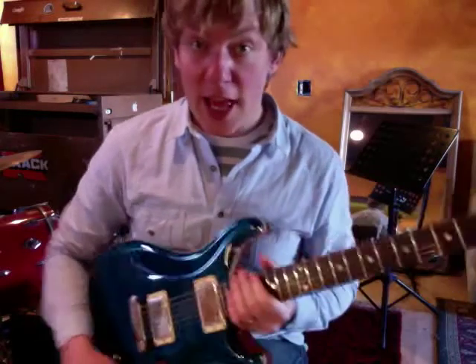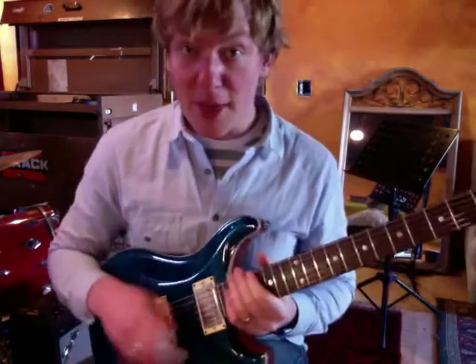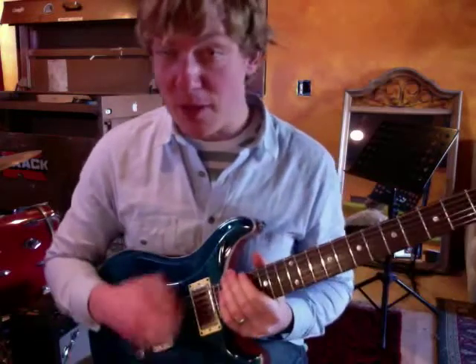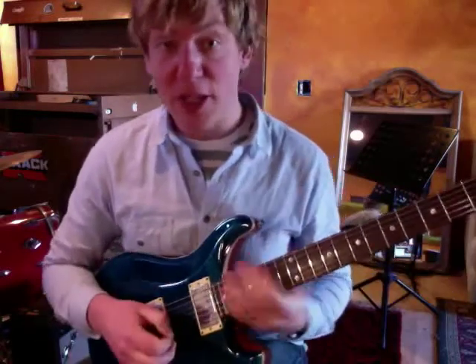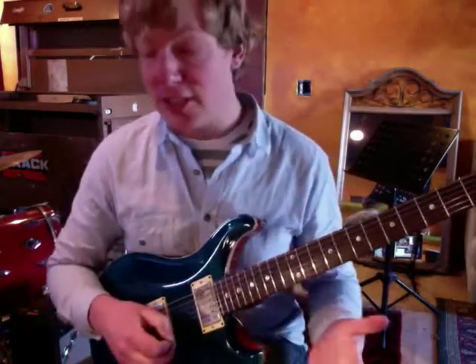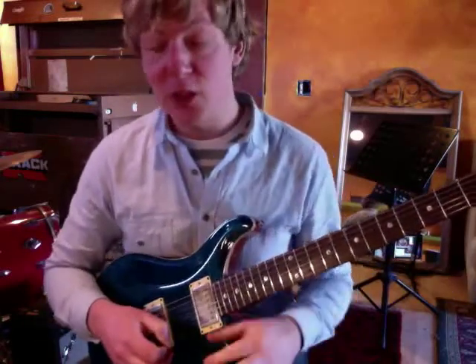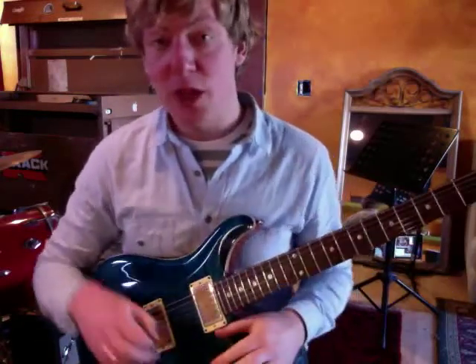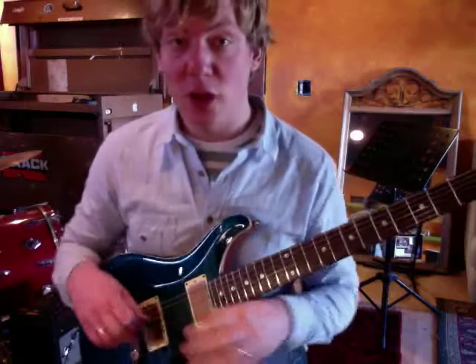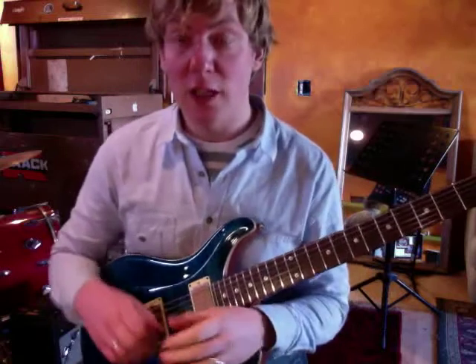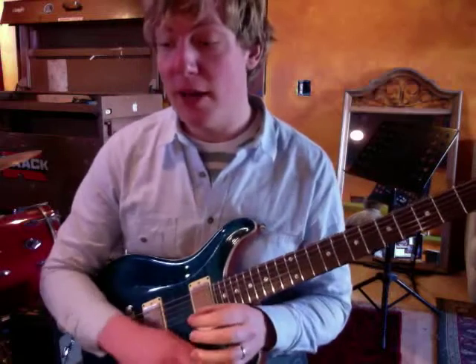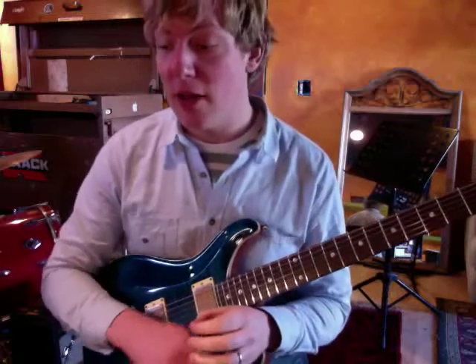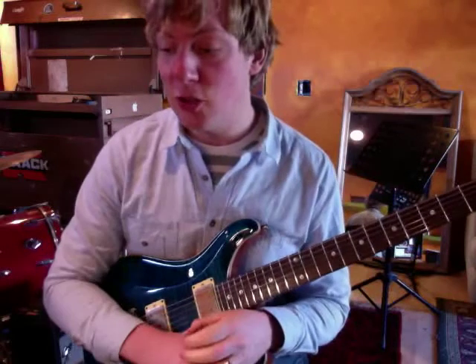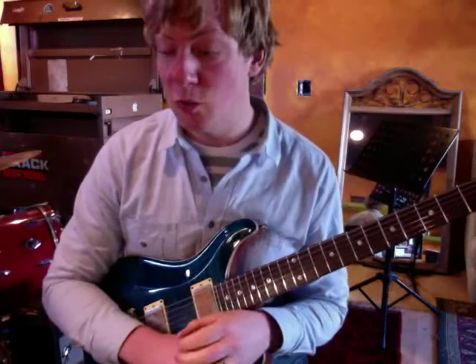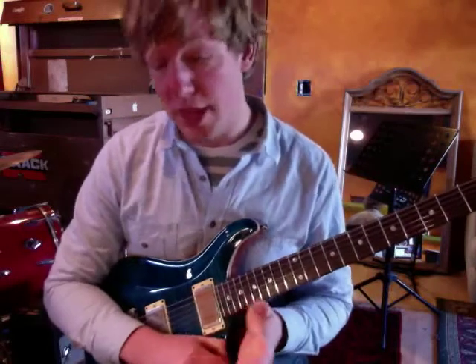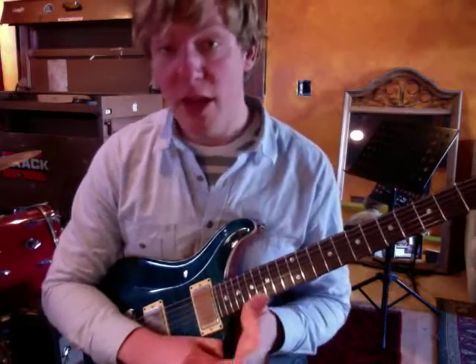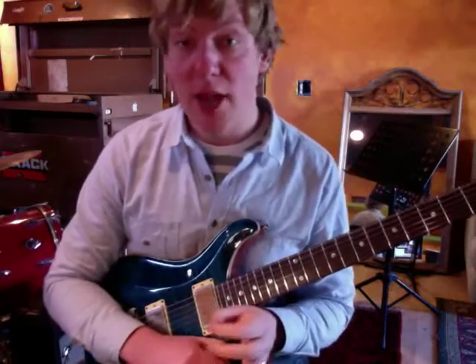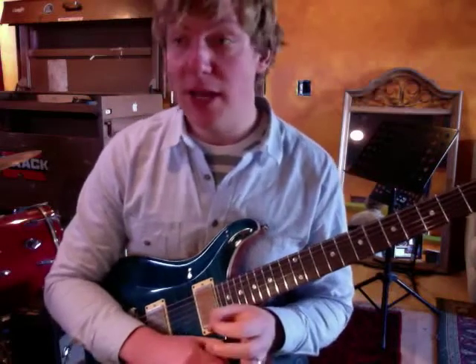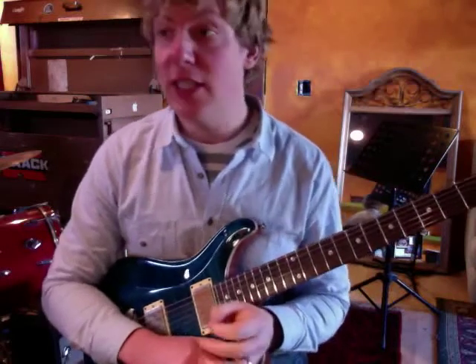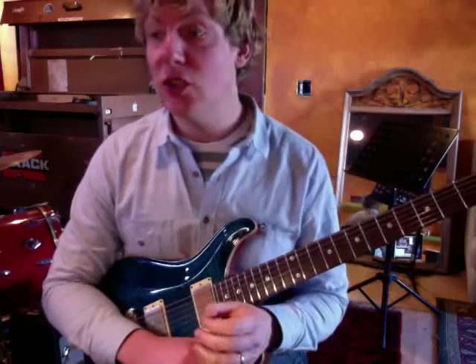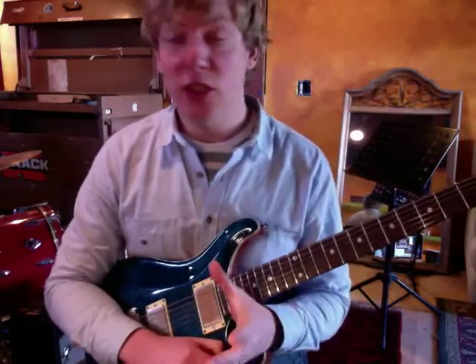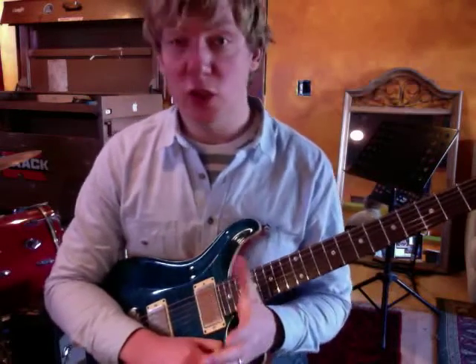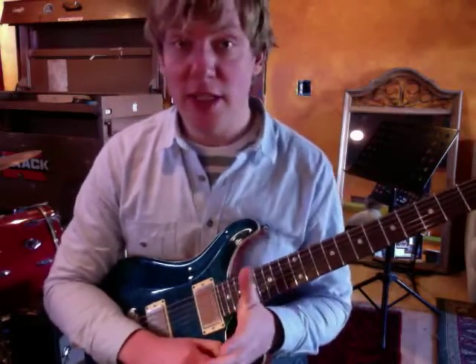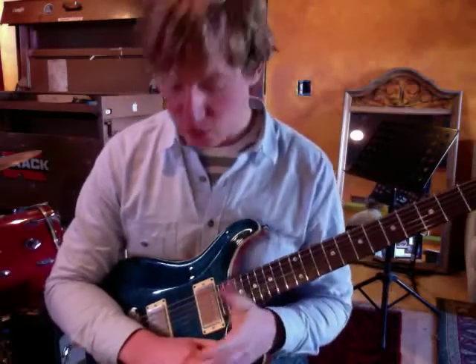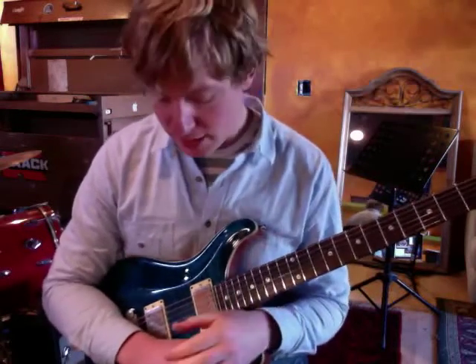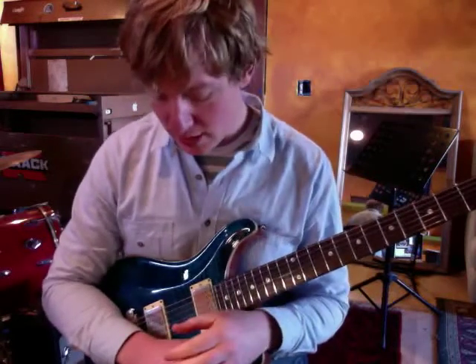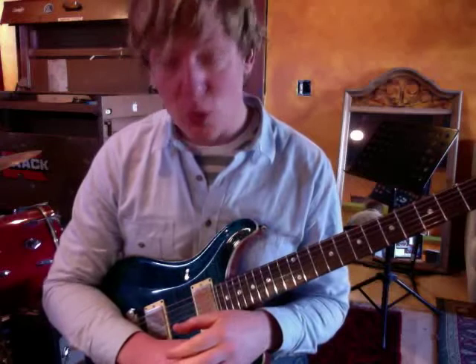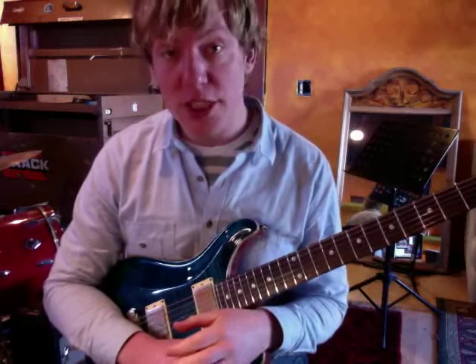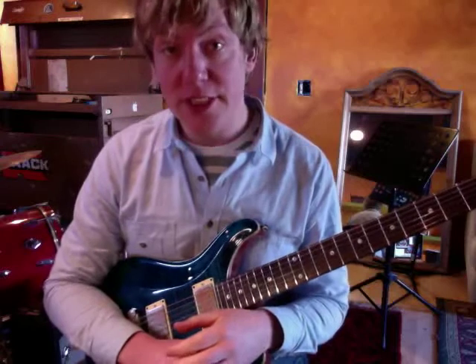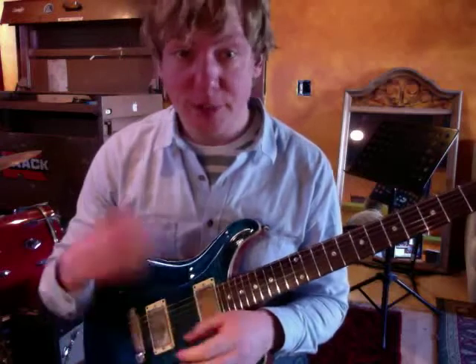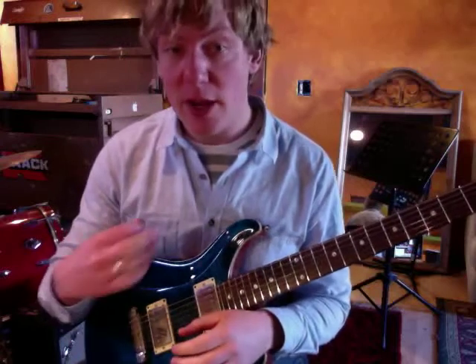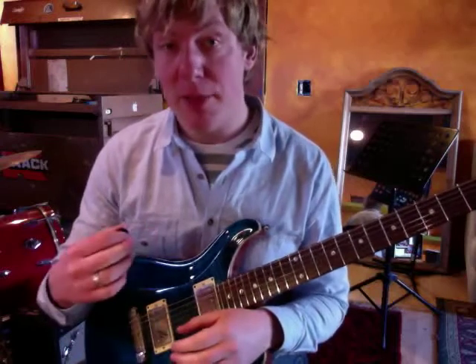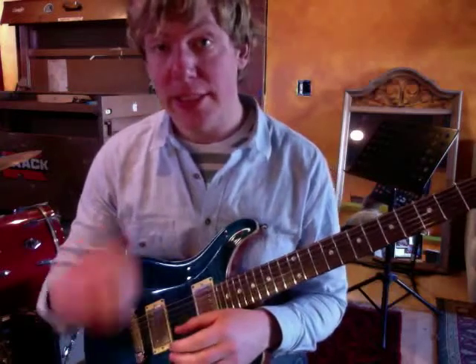Hey there, I'm taking a classic tune and we're going to talk a little bit about how to play it and some ideas you can use with this tune or any tune to make the chord changes easier and the right hand picking easier.